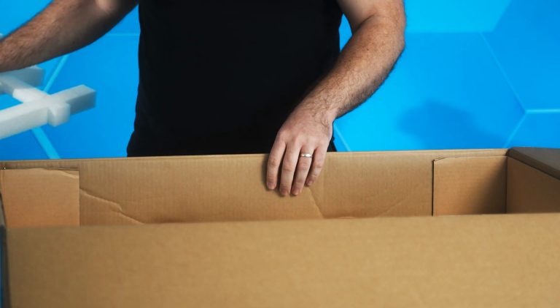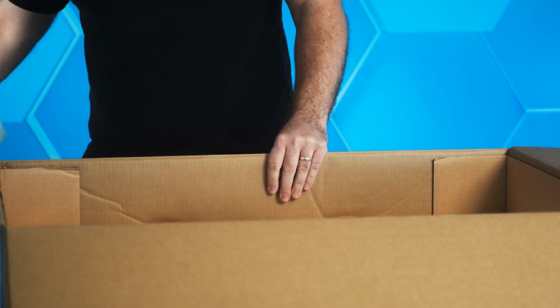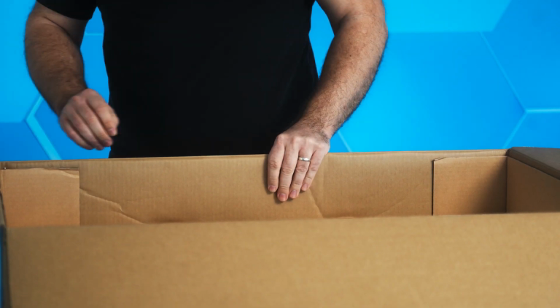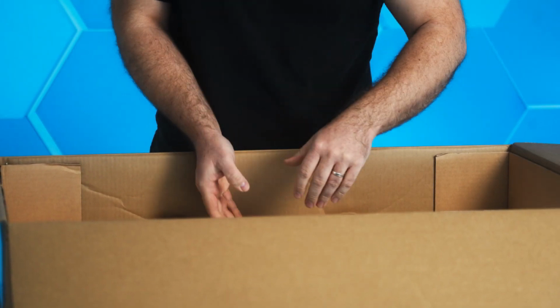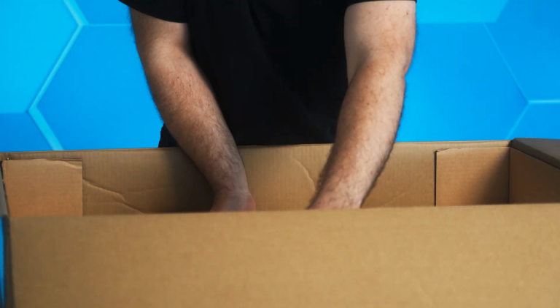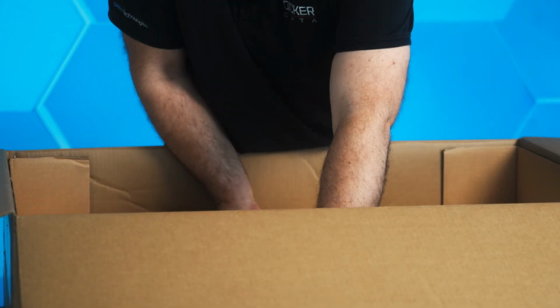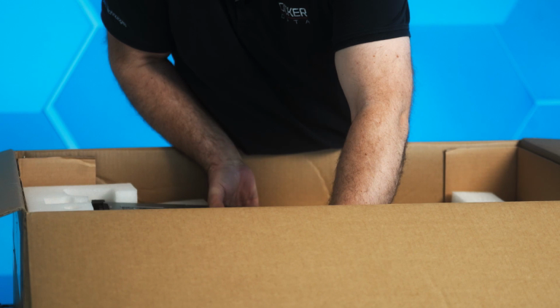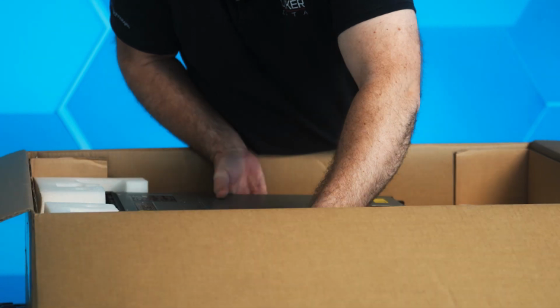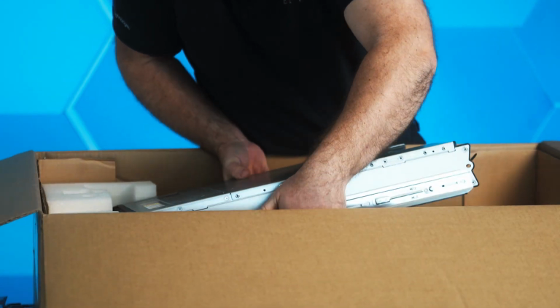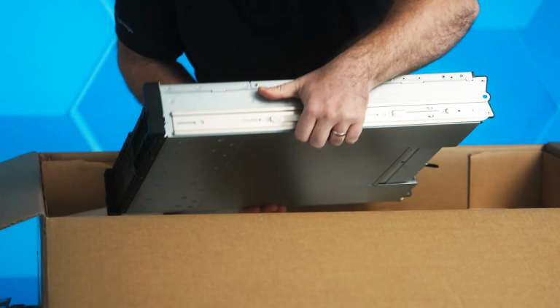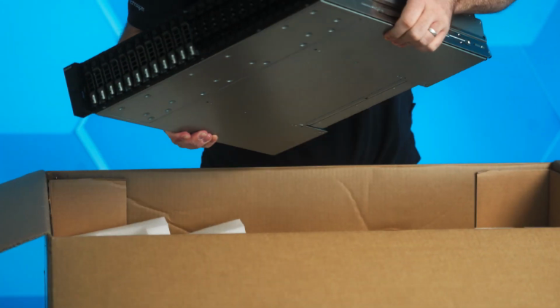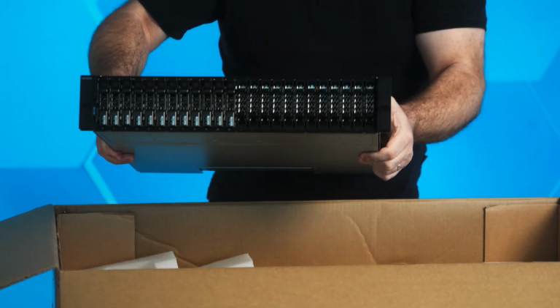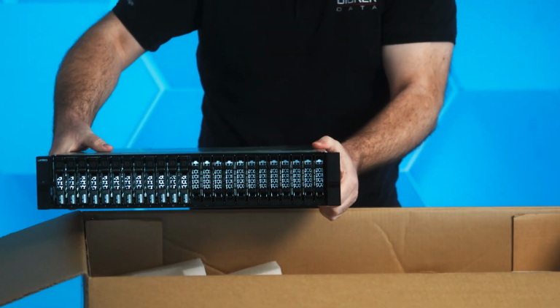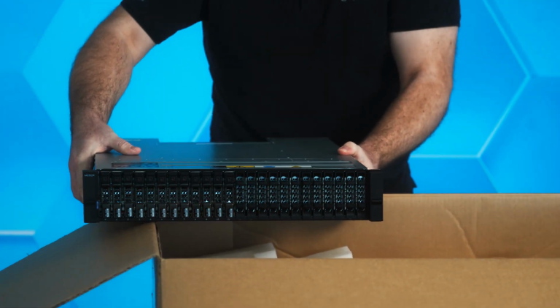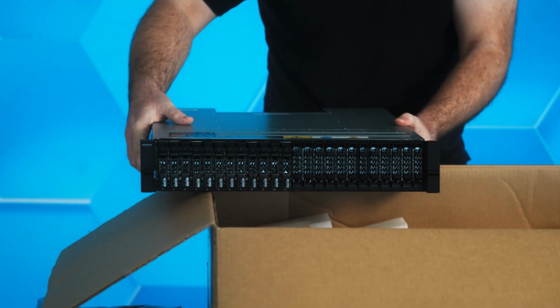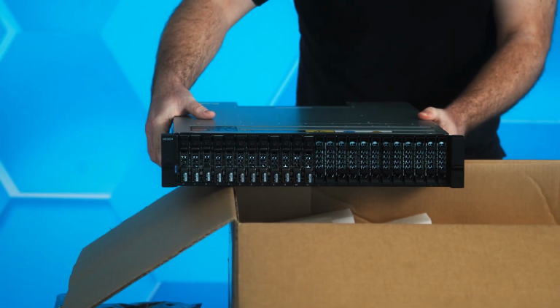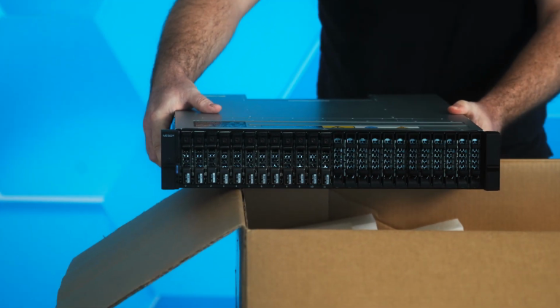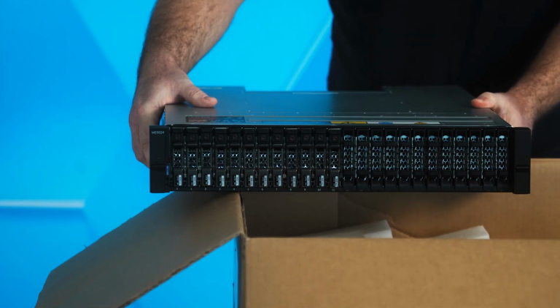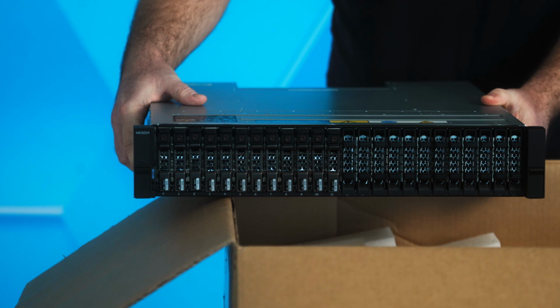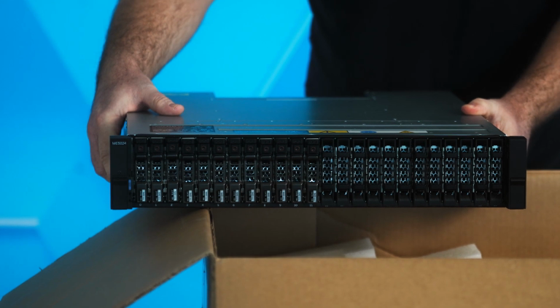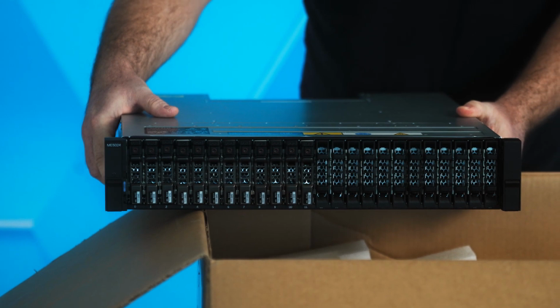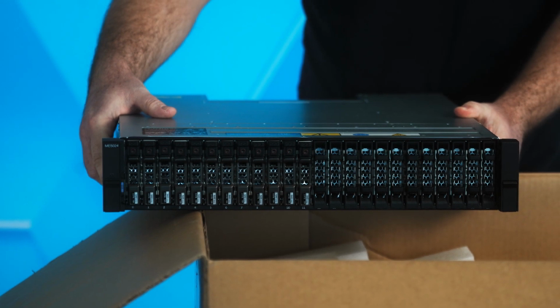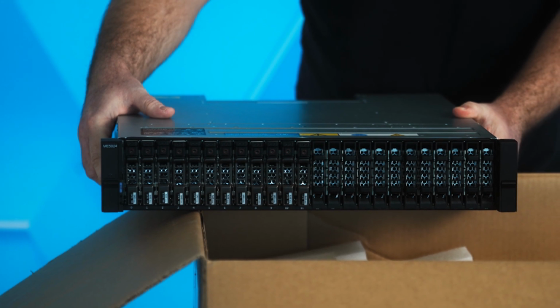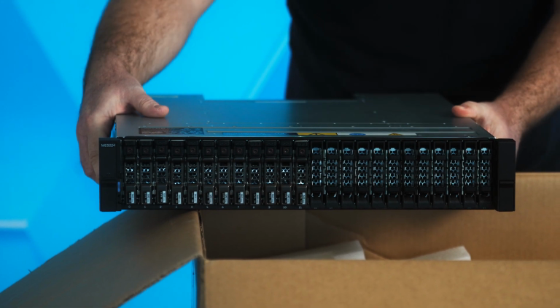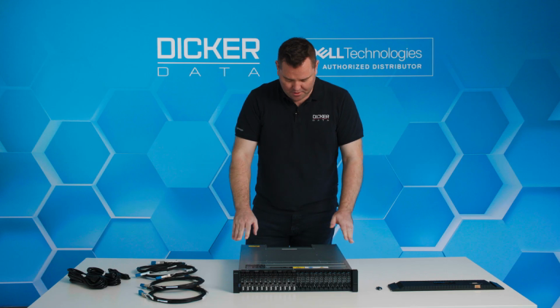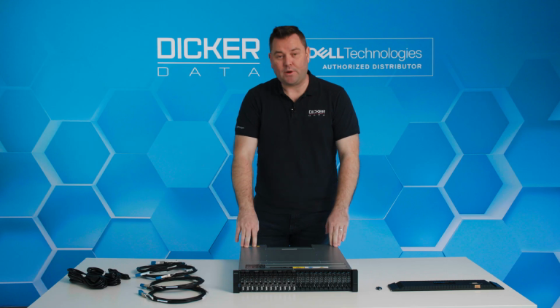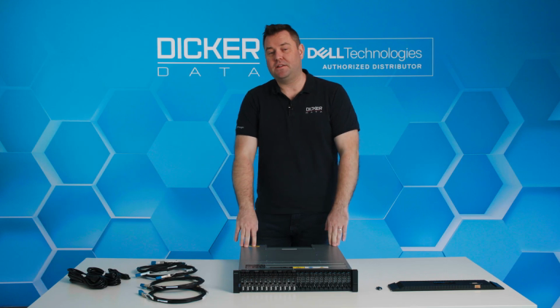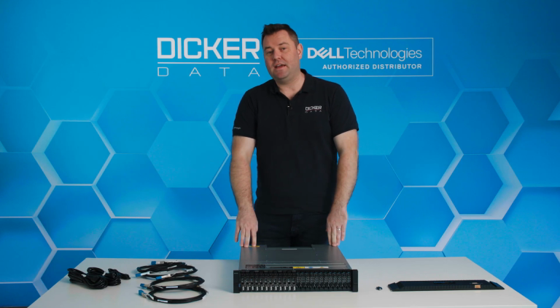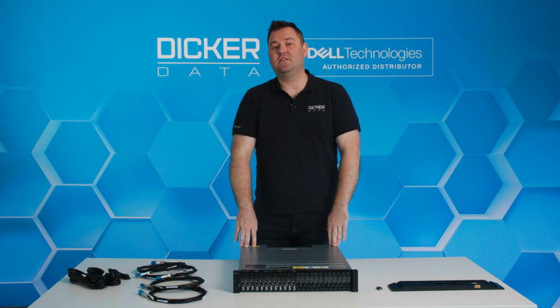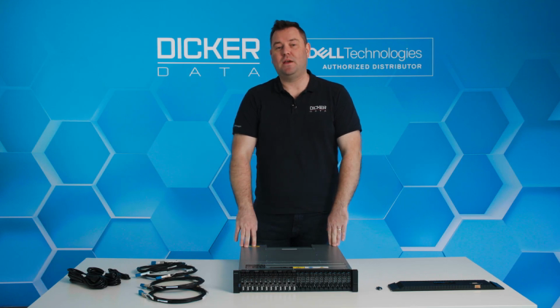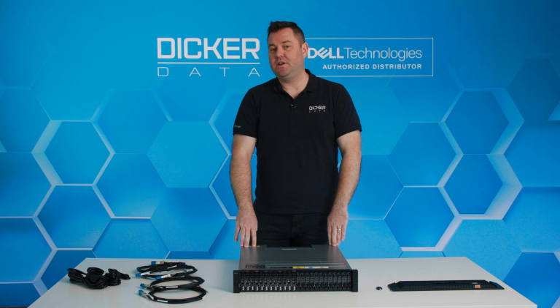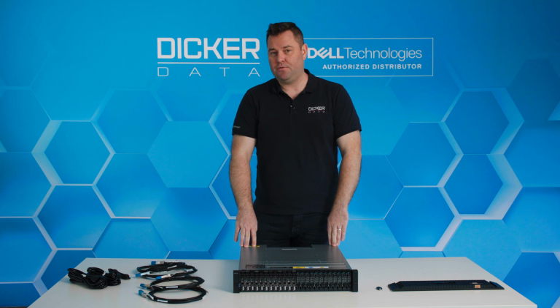The main player in this one is the PowerVault ME5. Now that we've got everything out on the table, the model we are looking at today is the ME5024.